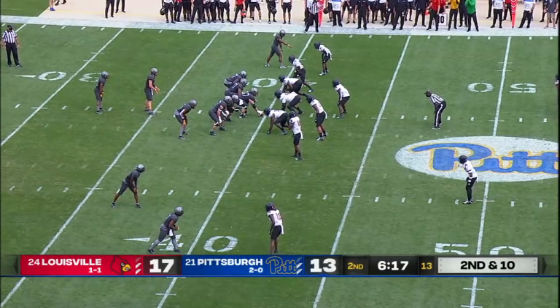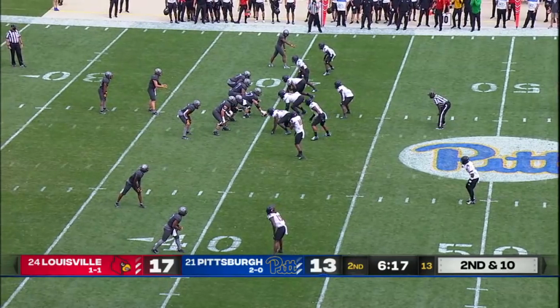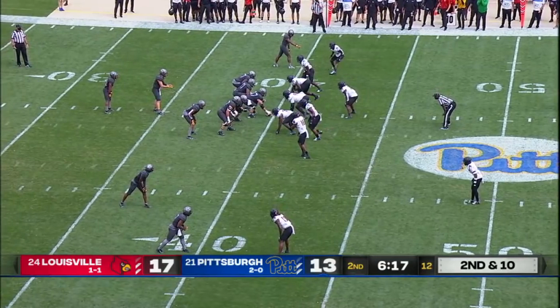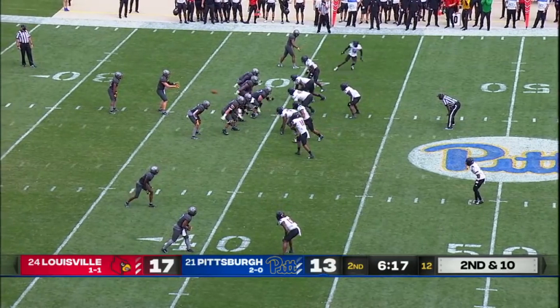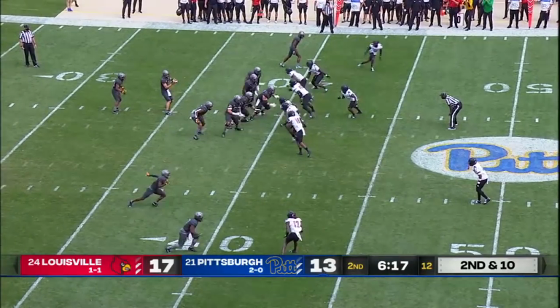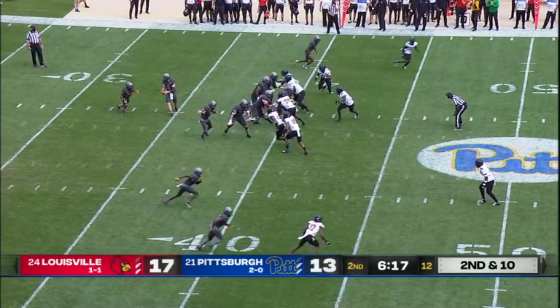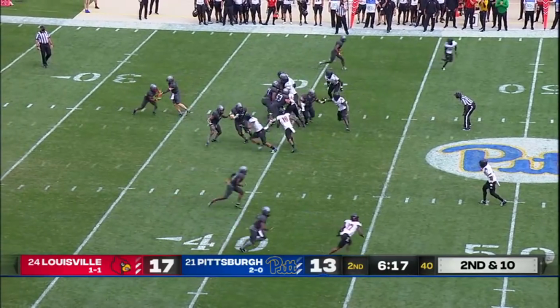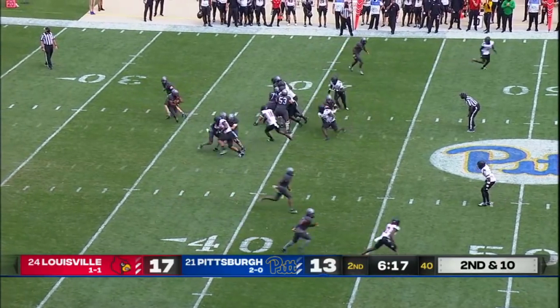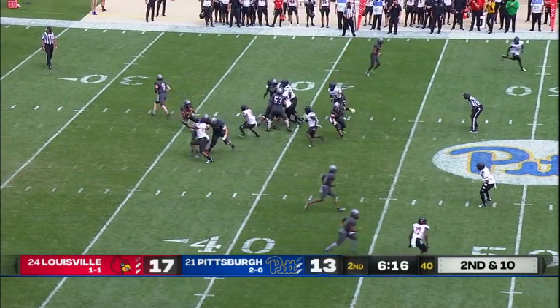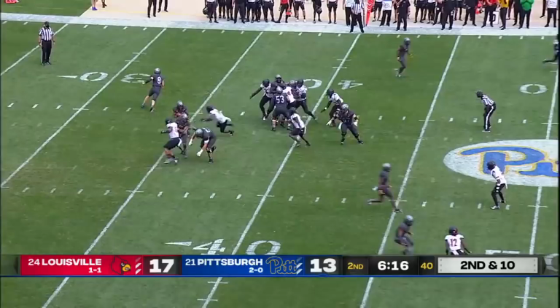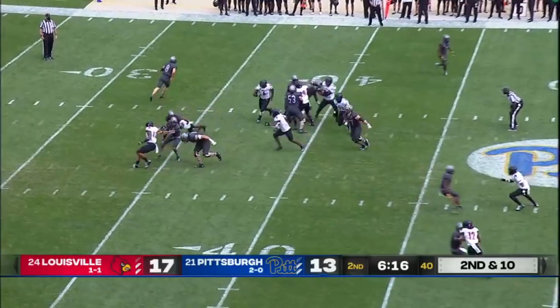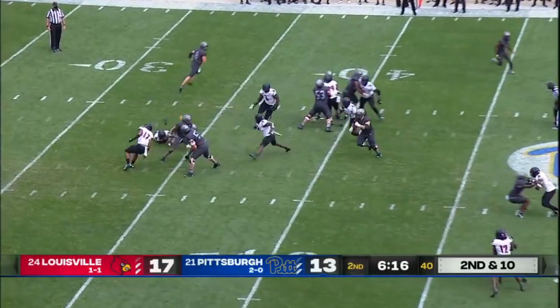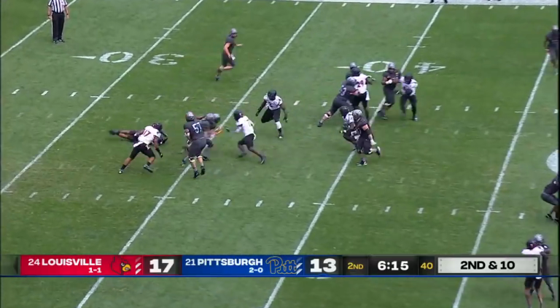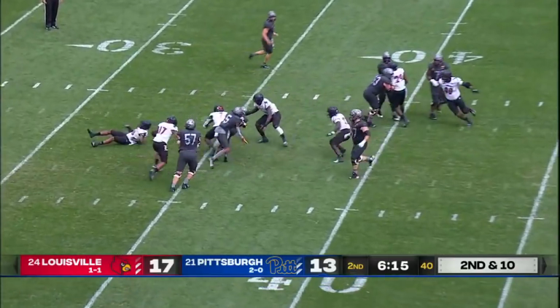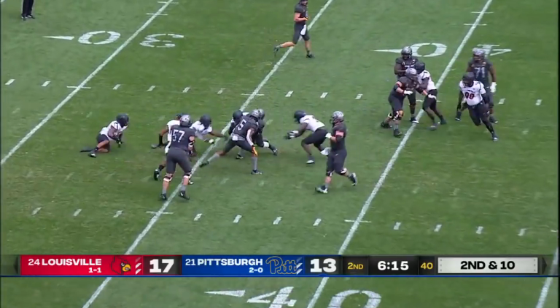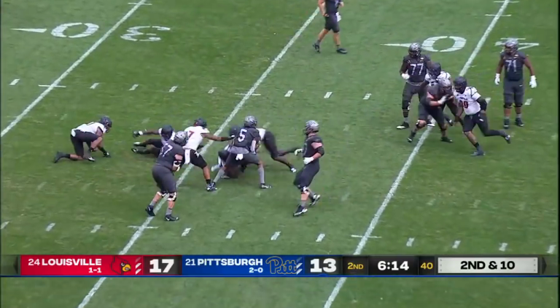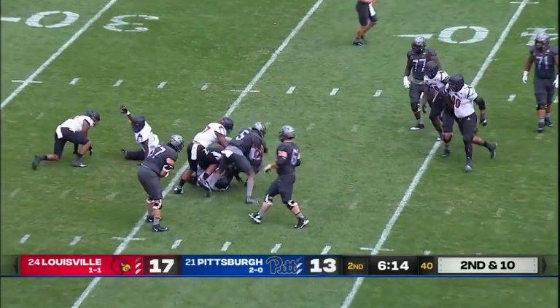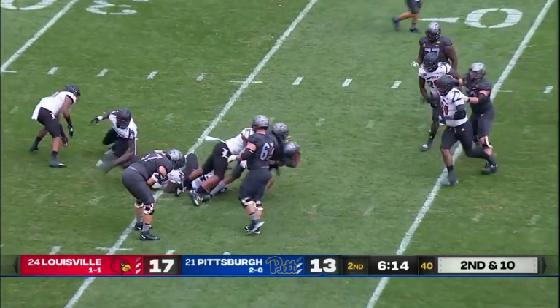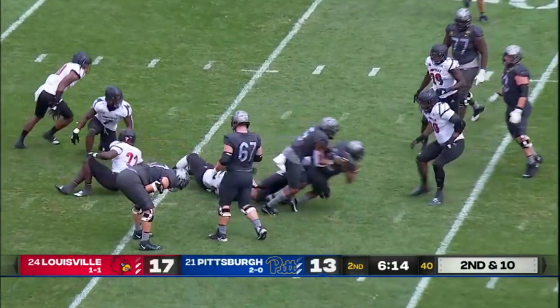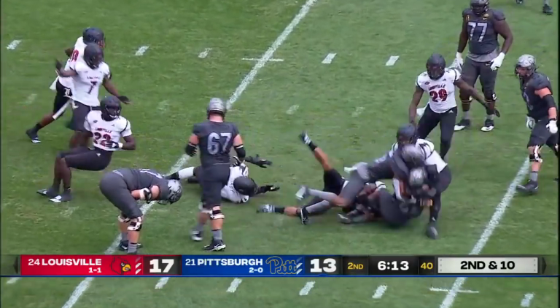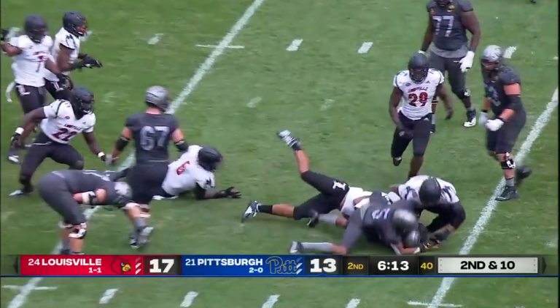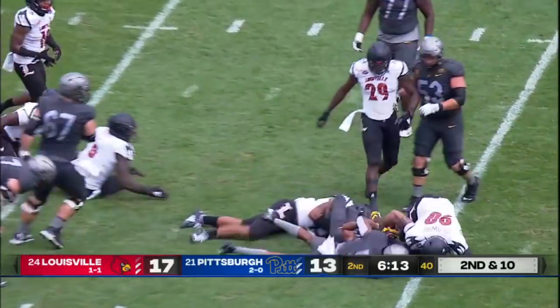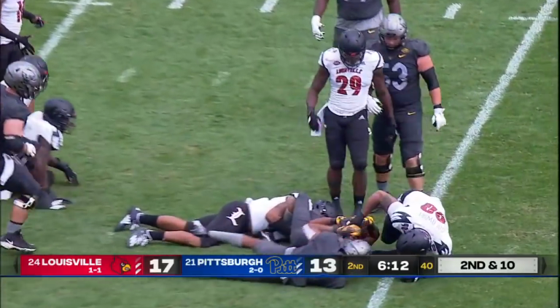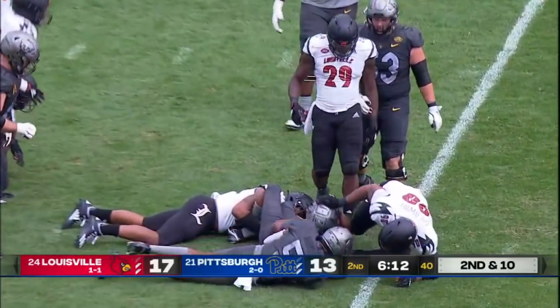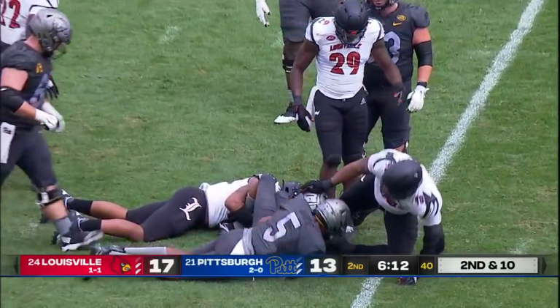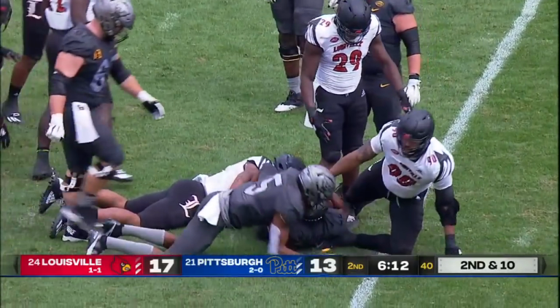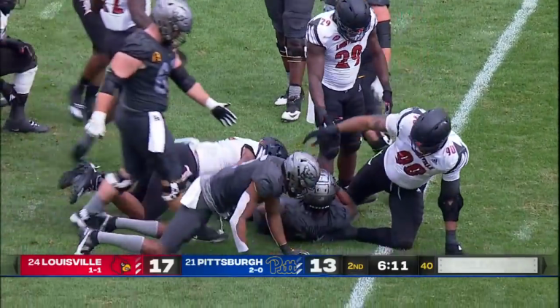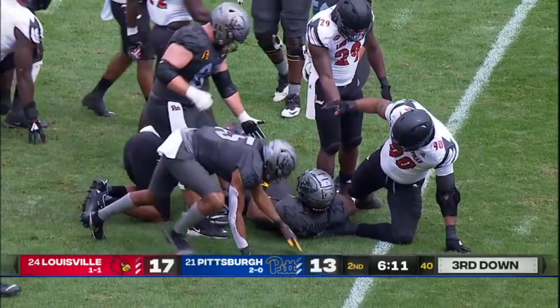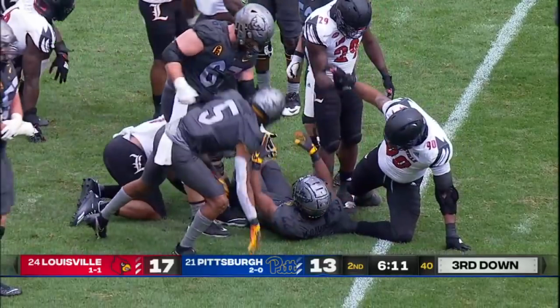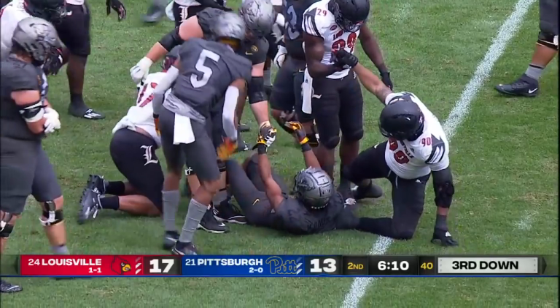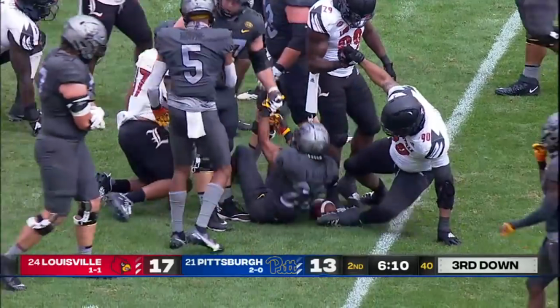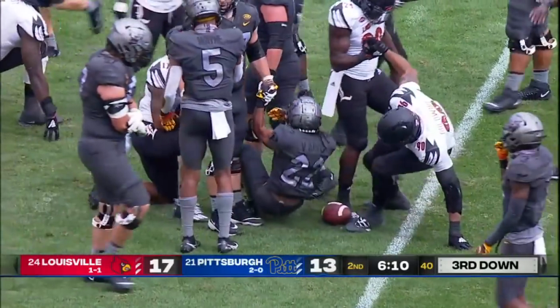Only averaging giving up five yards of play, which isn't terrible. Vincent Davis back in the ball game, and all of a sudden Louisville has started to control things with their defensive front.